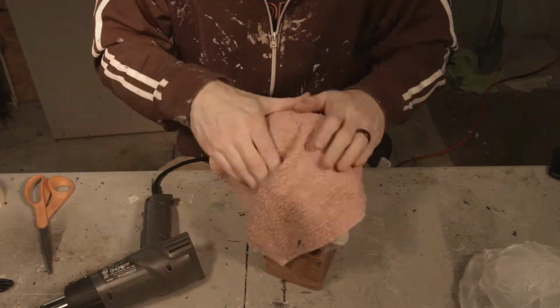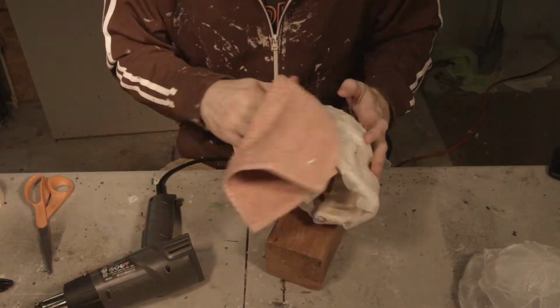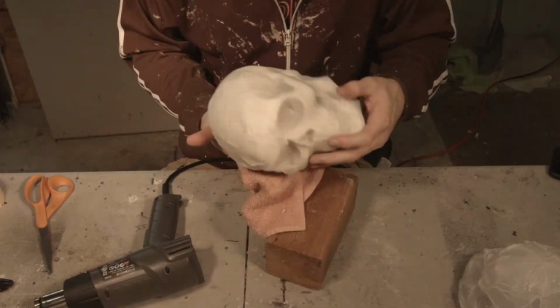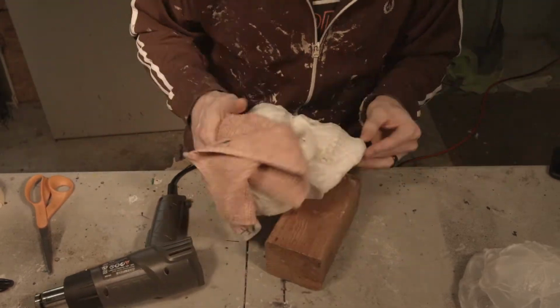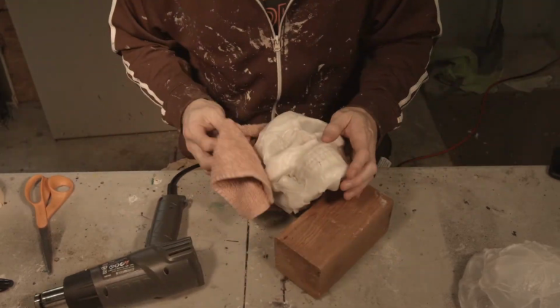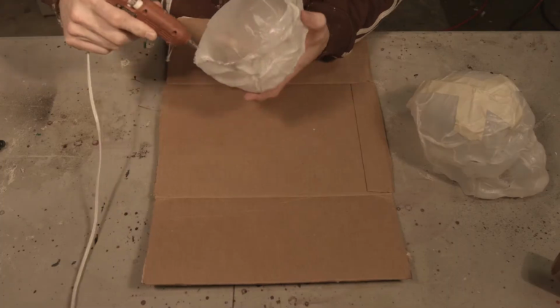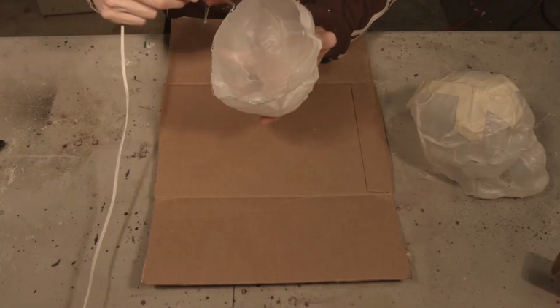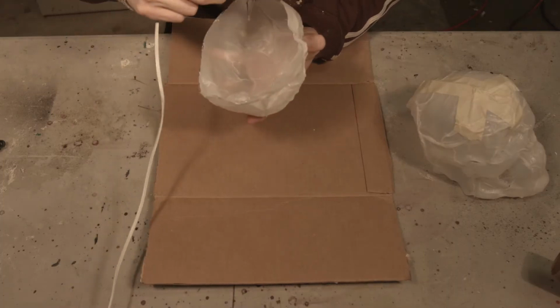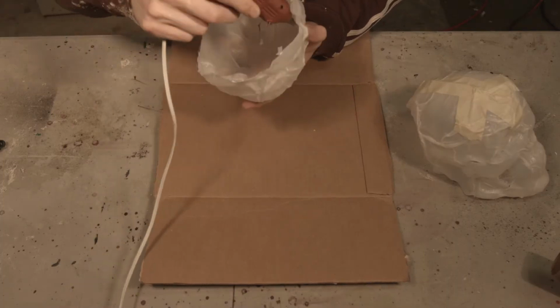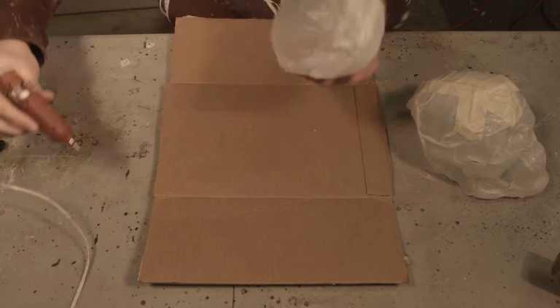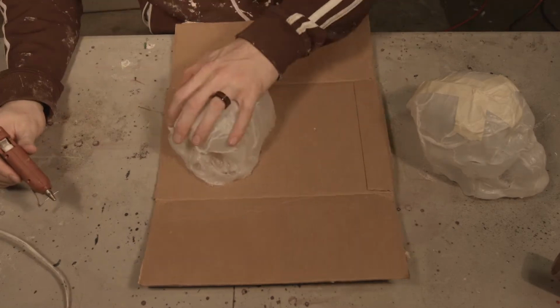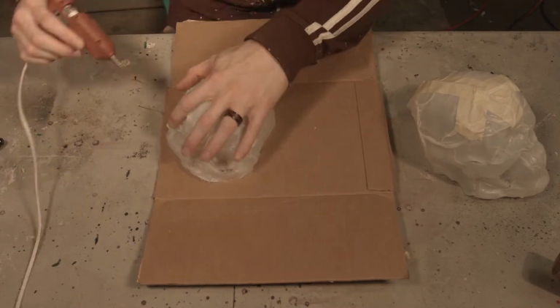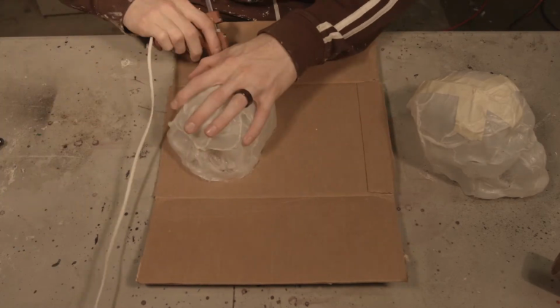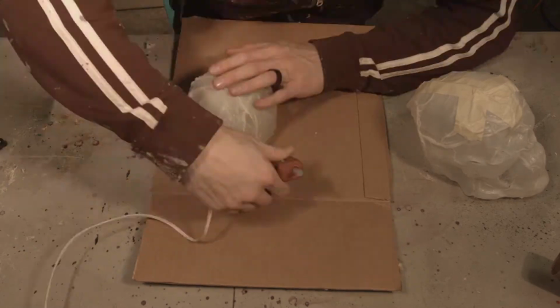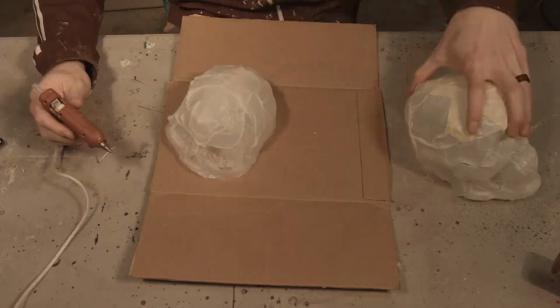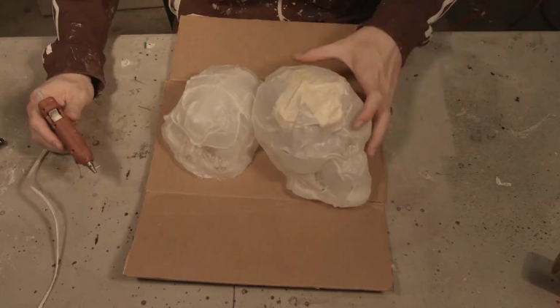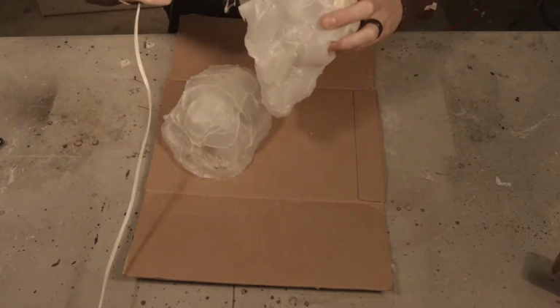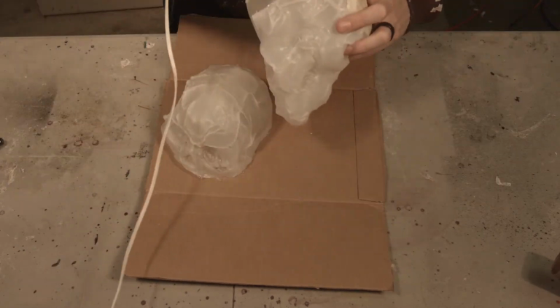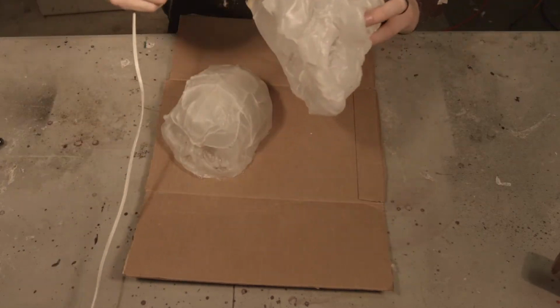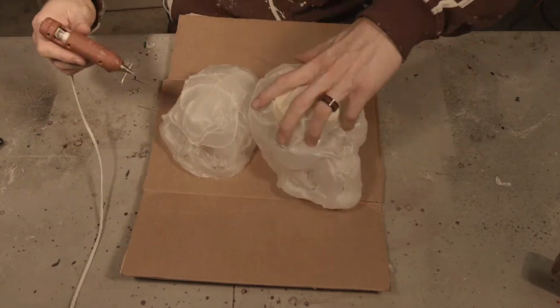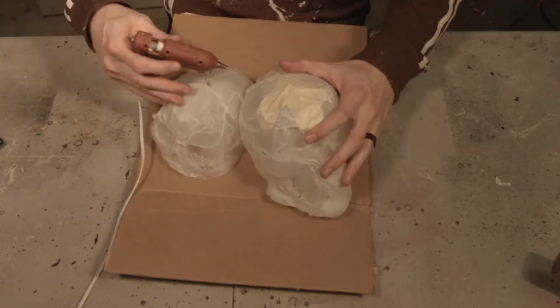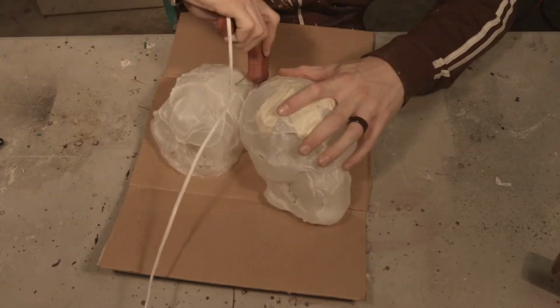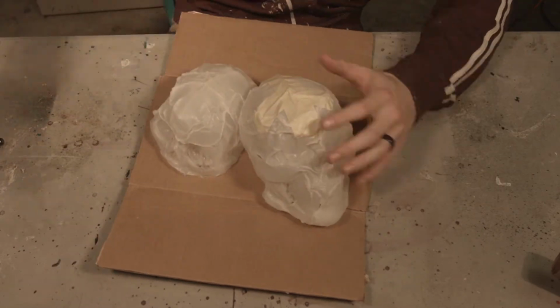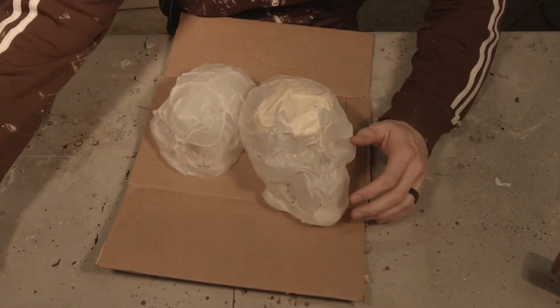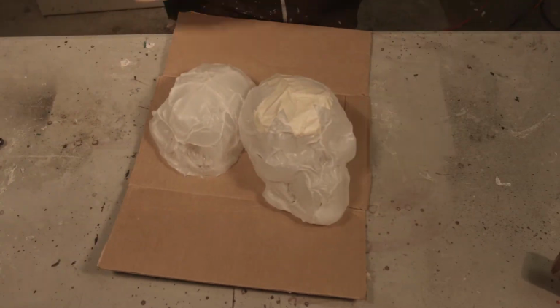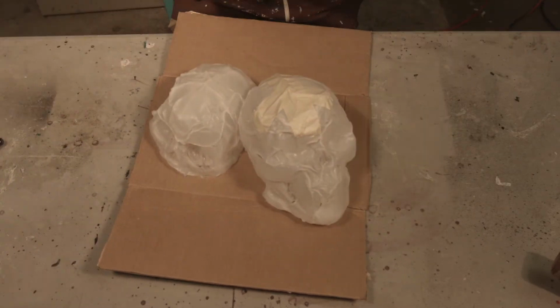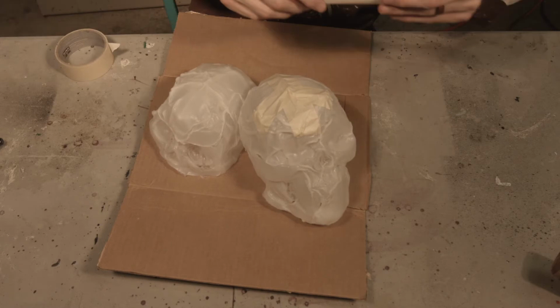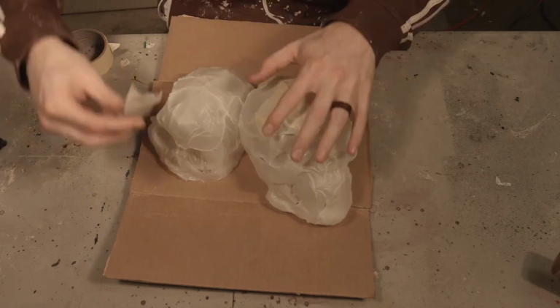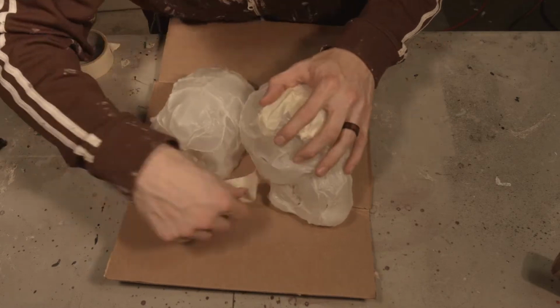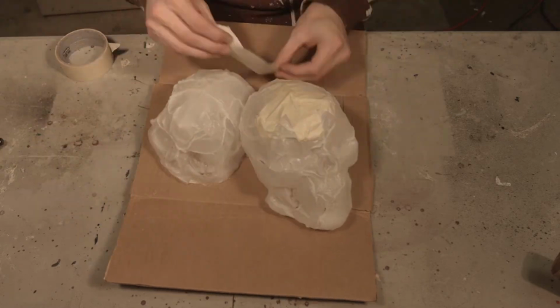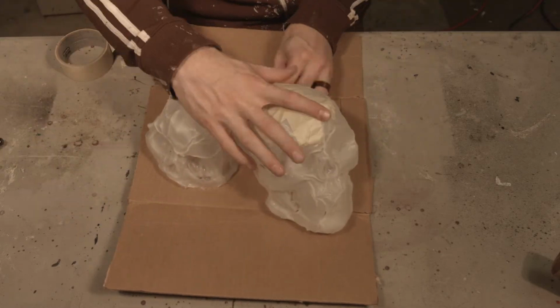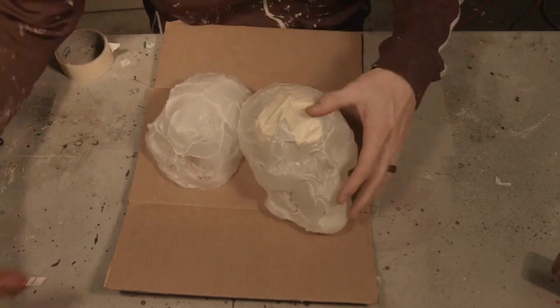If you don't want to plan ahead, just make two complete skulls and then cut it down to however you want. Don't forget to hit subscribe — we make props every Monday.